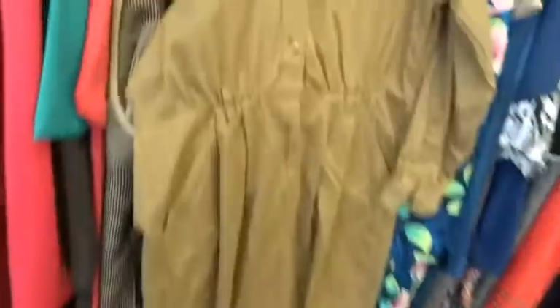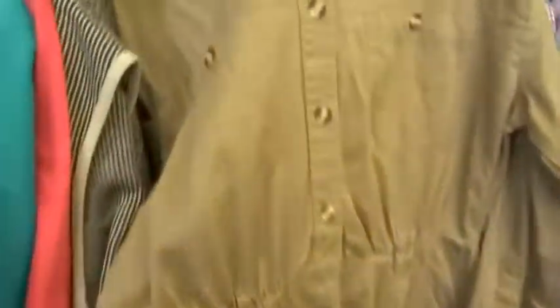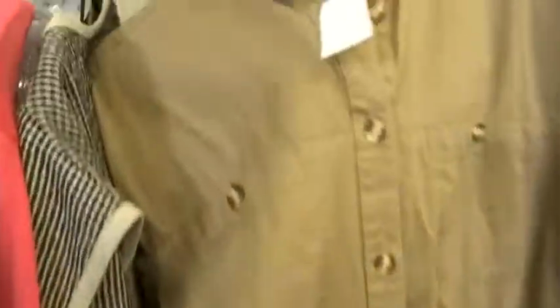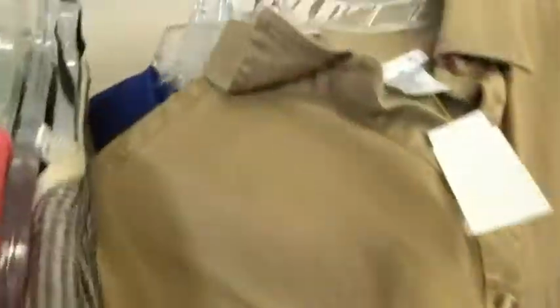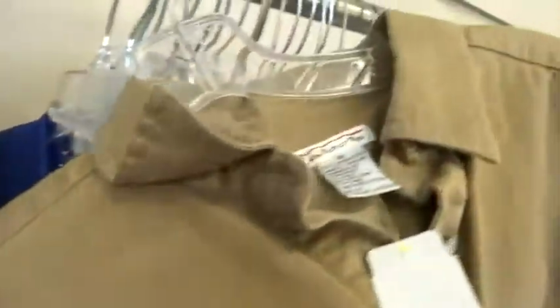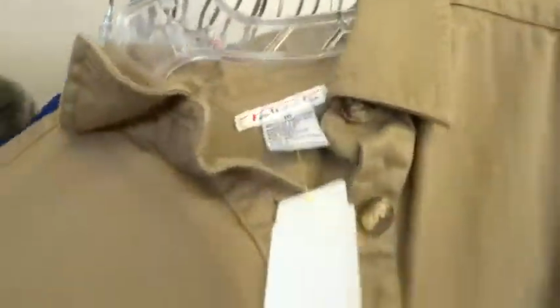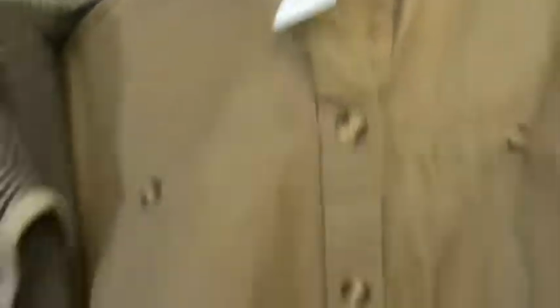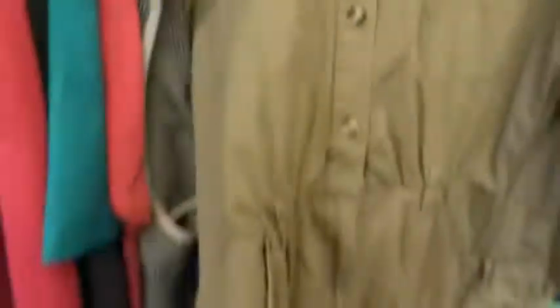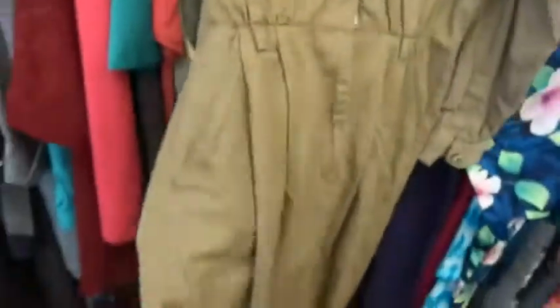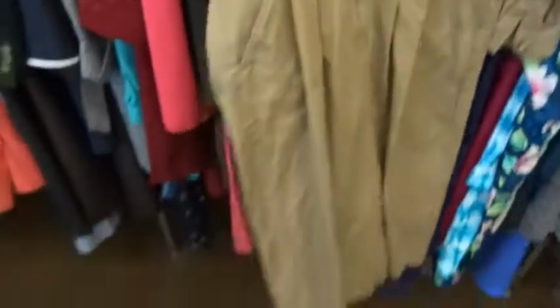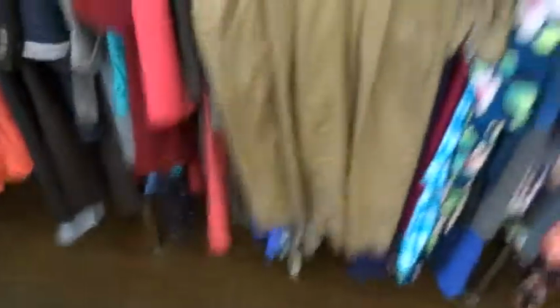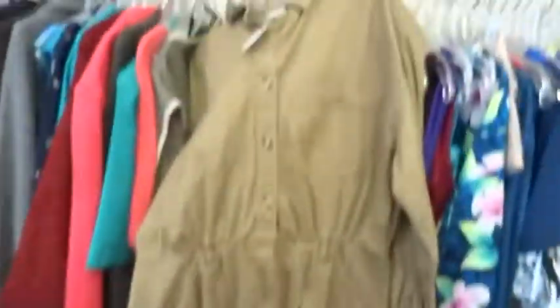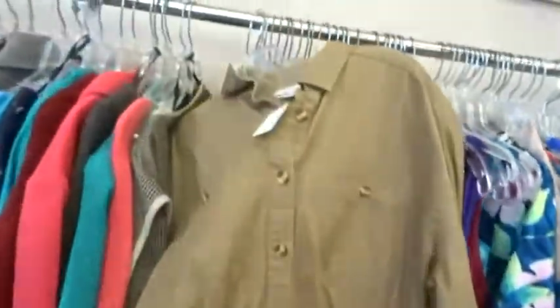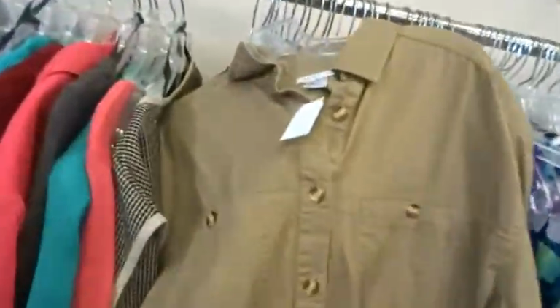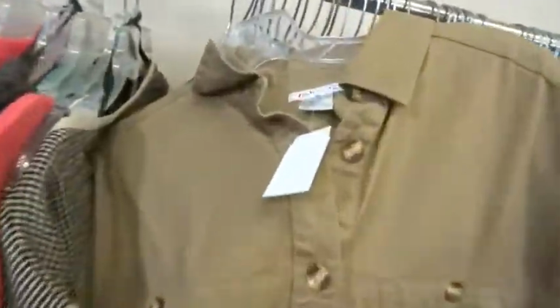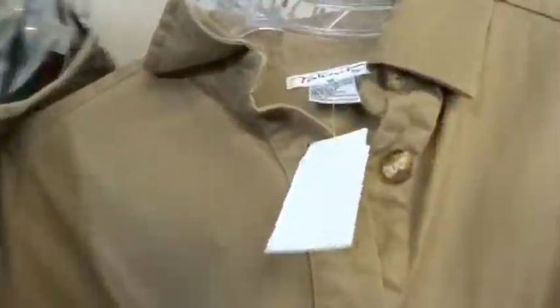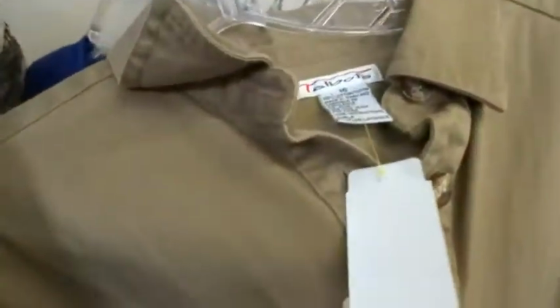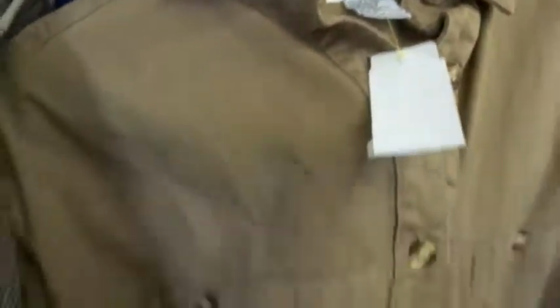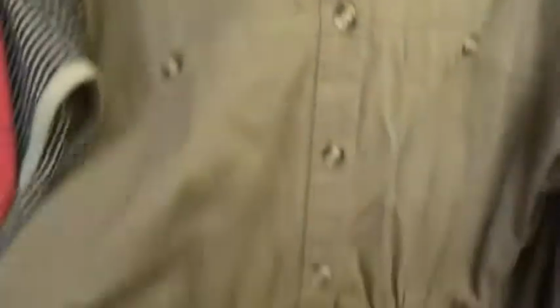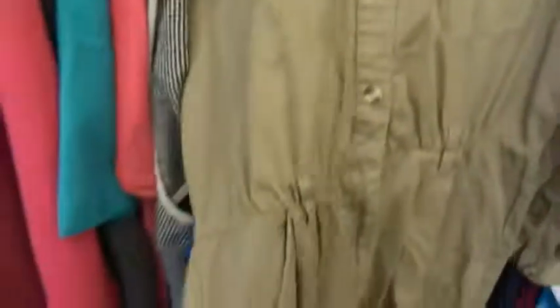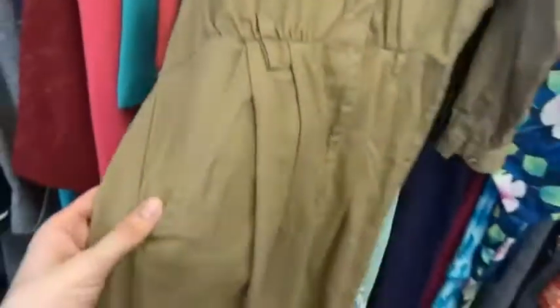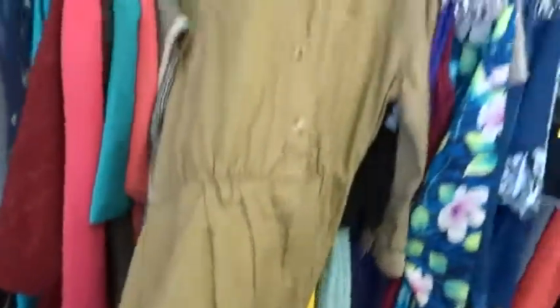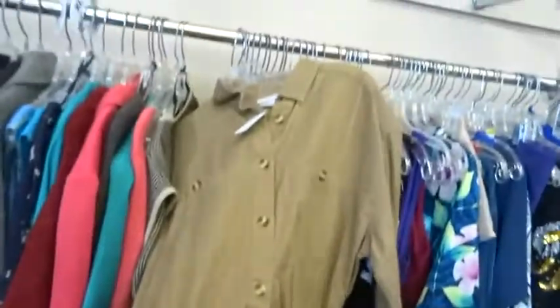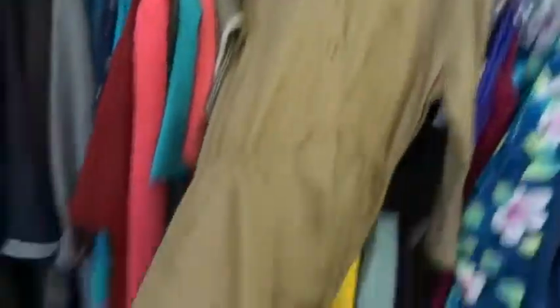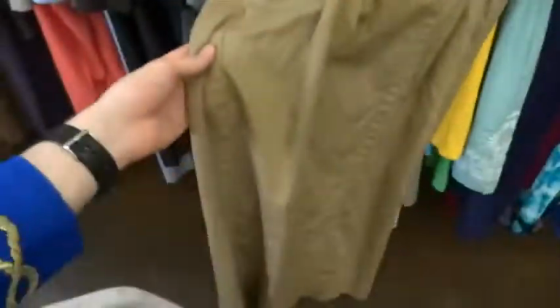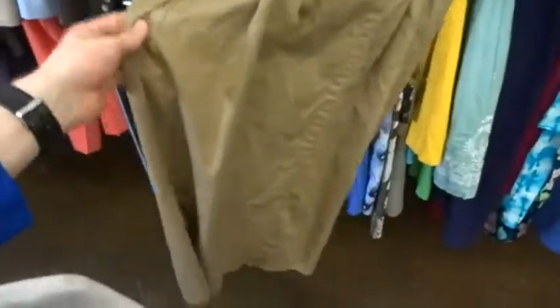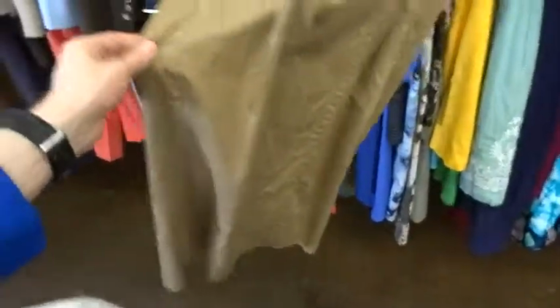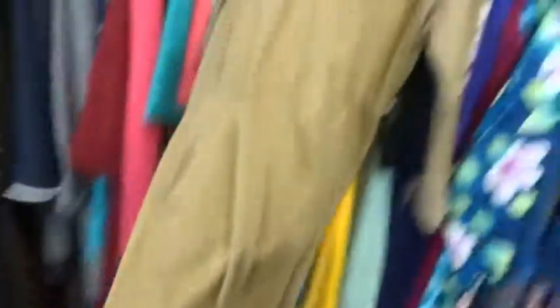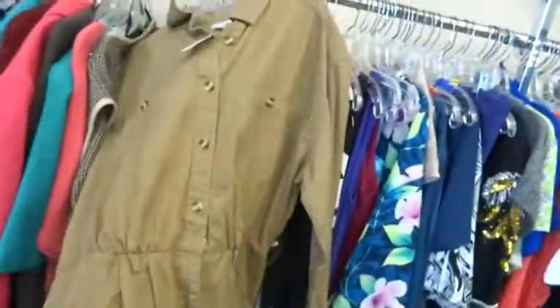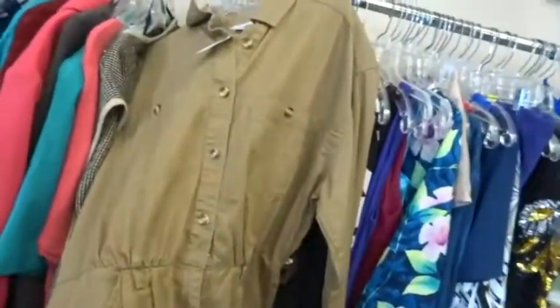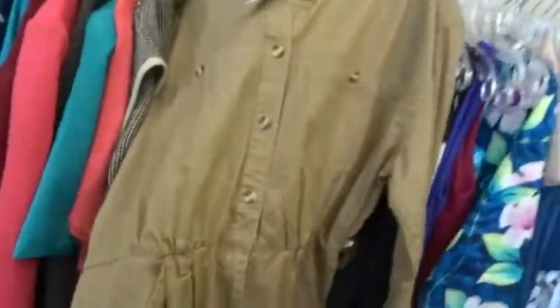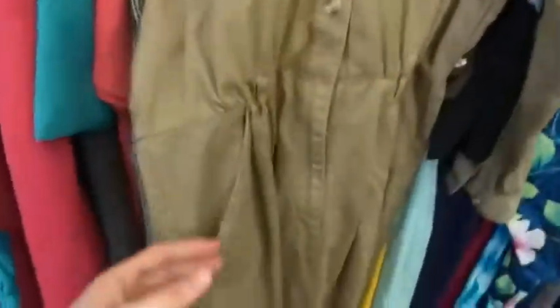Wow, the nightgown section is really packing heat. We got the Soviet Union women's workforce dress right here in the nice beige colorway. This could even be like an Inspector Gadget's wife-like suit right here. The skirt on the bottom playing no games up top.